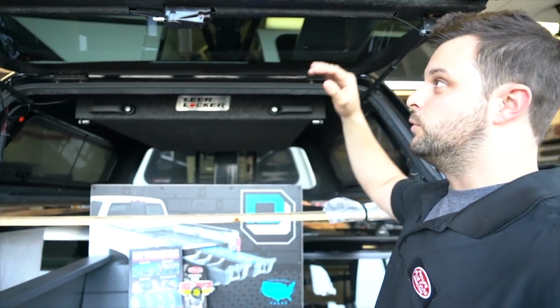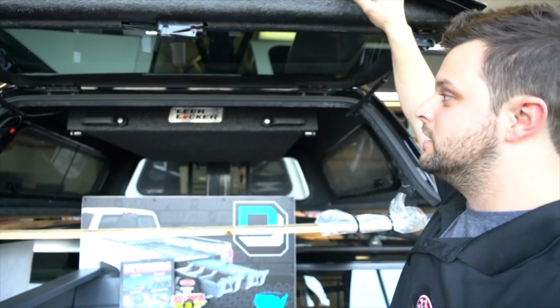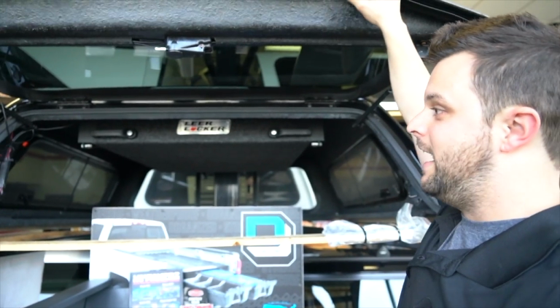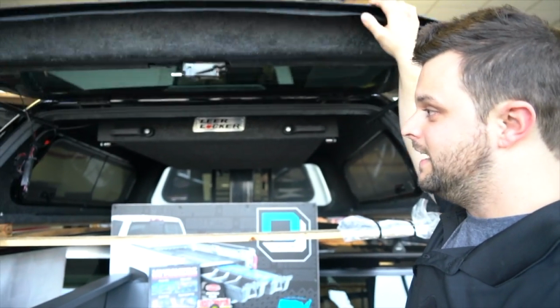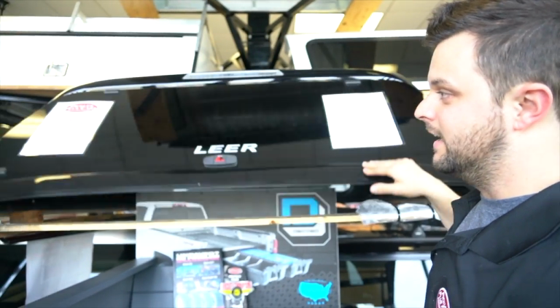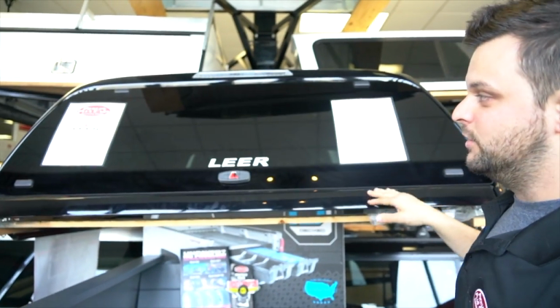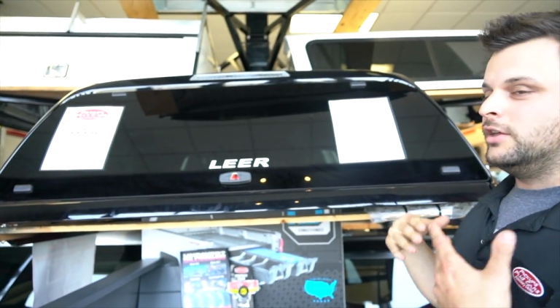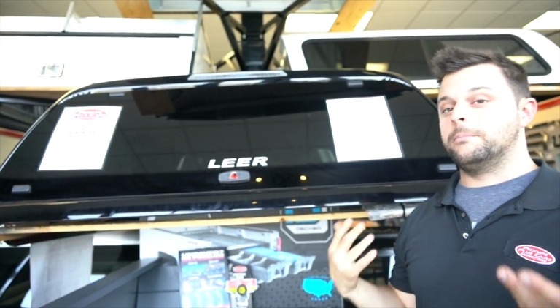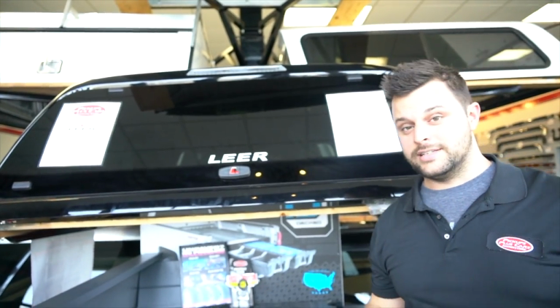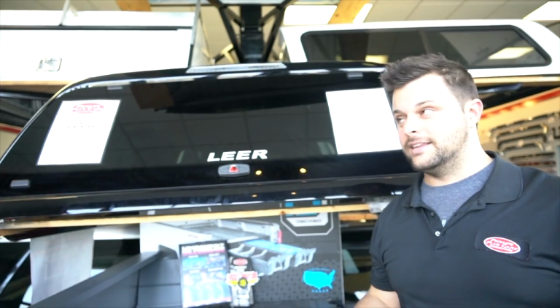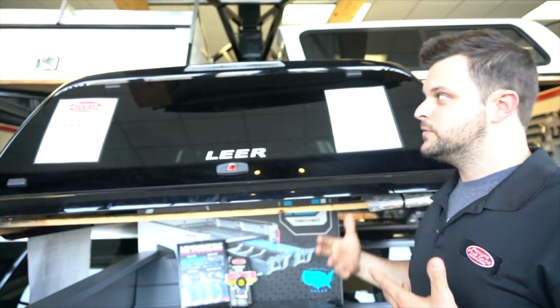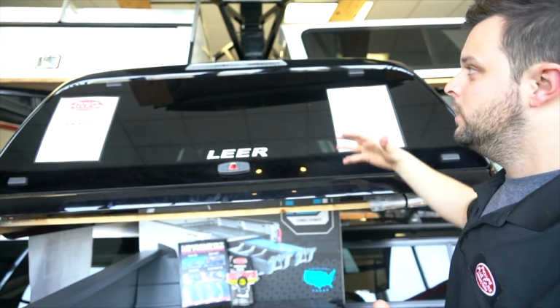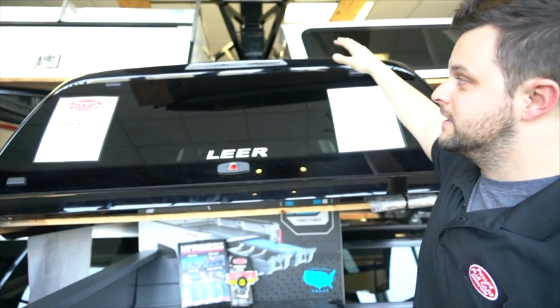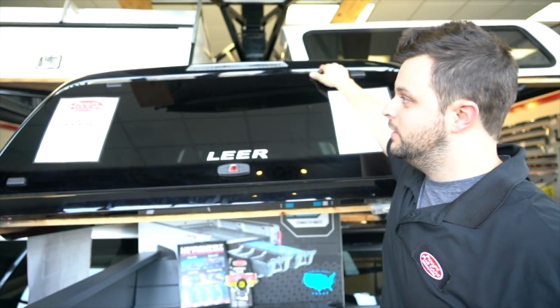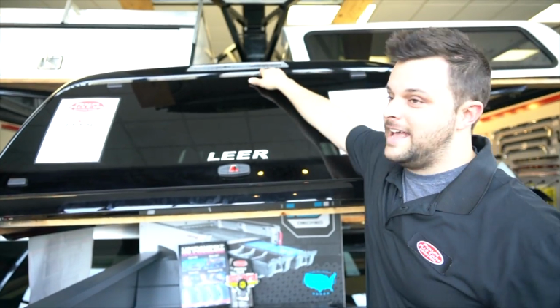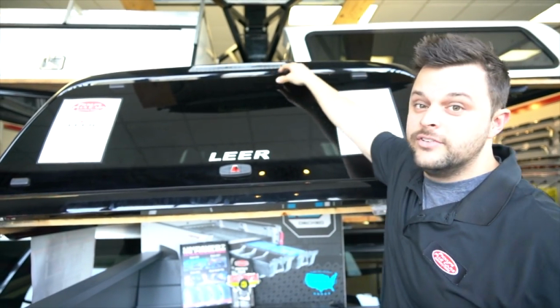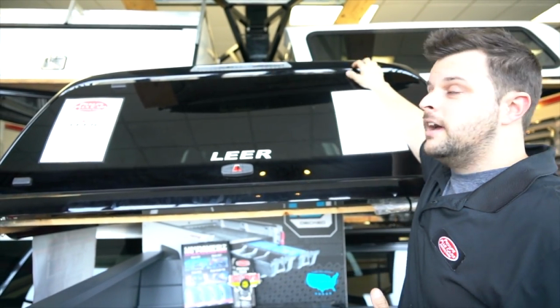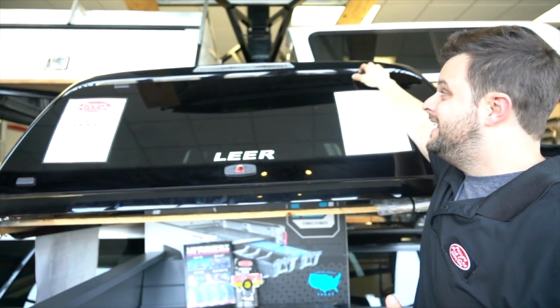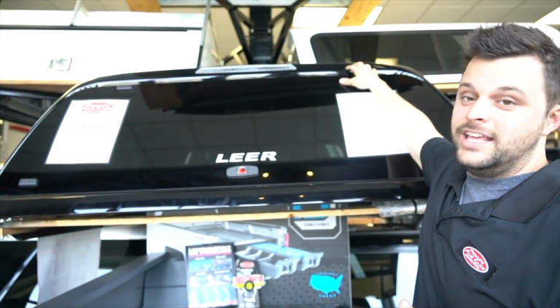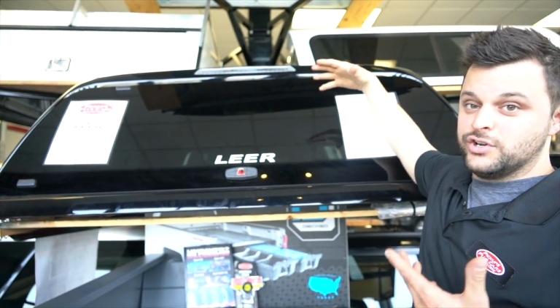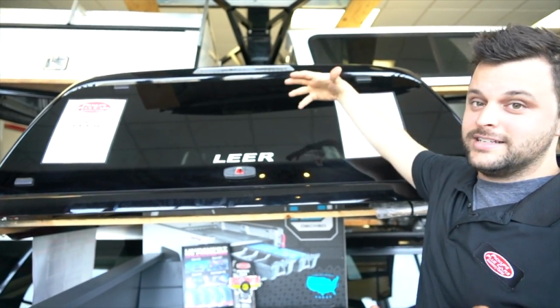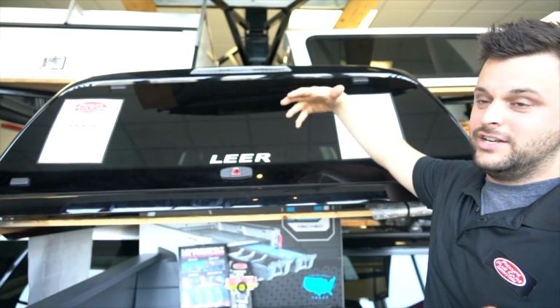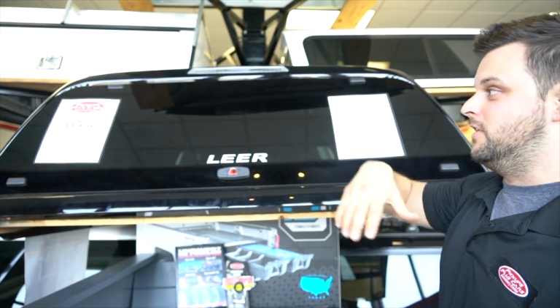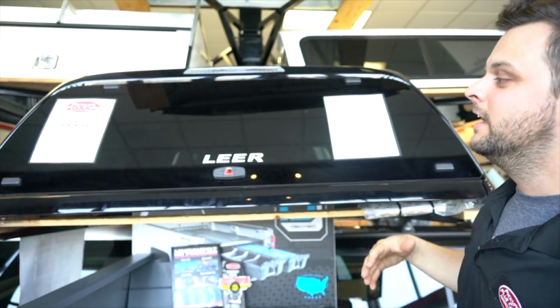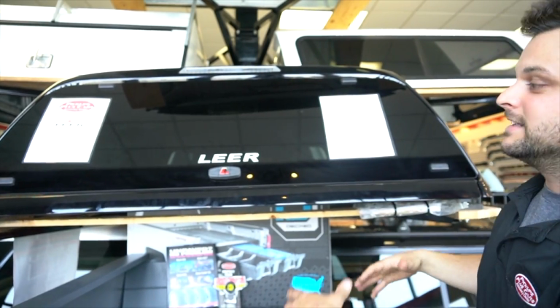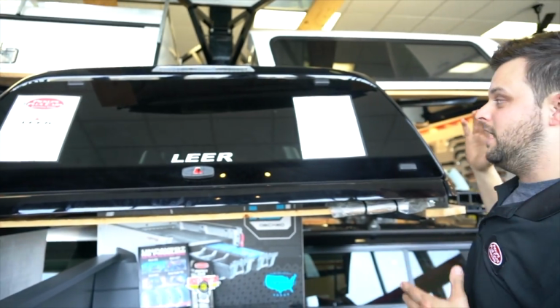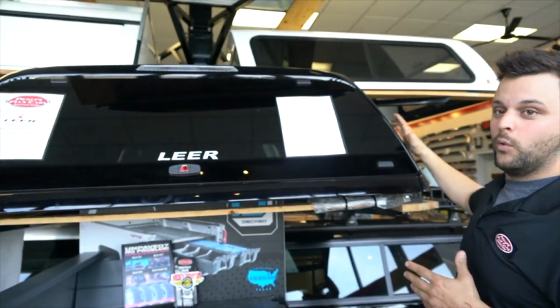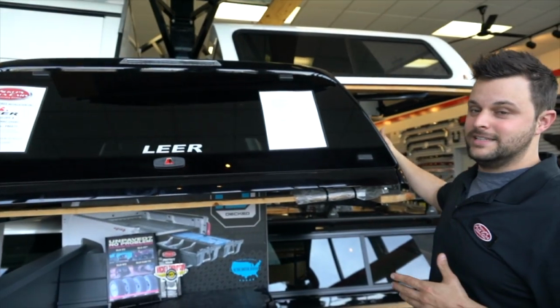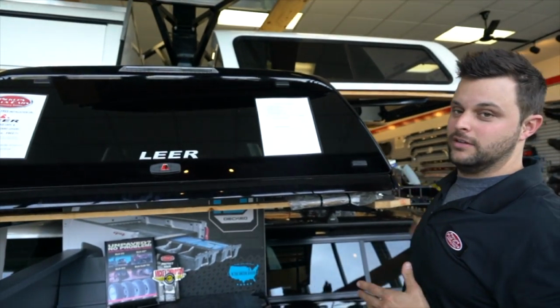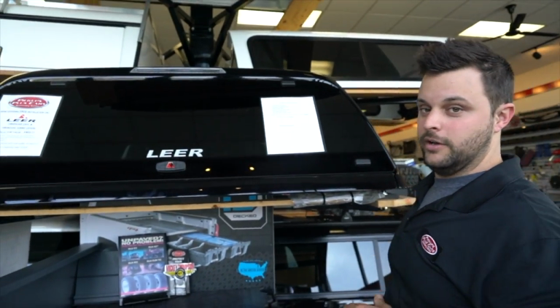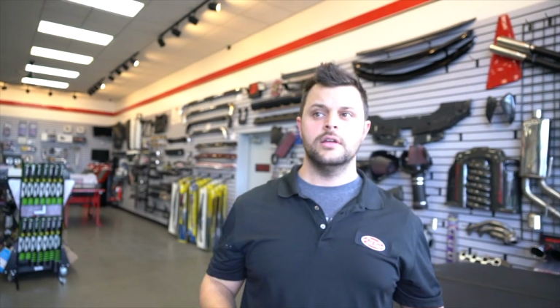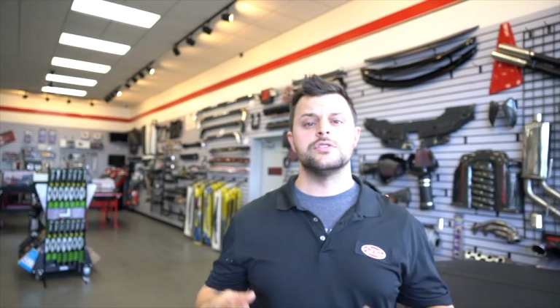When we shut this back glass on the XQ, you can barely see in there. The XQ has hidden hinges — you're not gonna see the hinges on there — and it's got an awesome one-piece solid window.